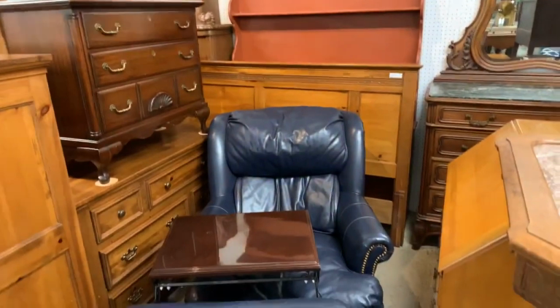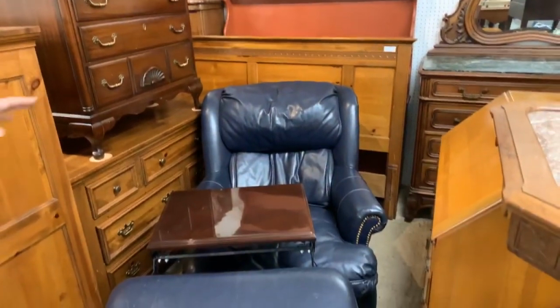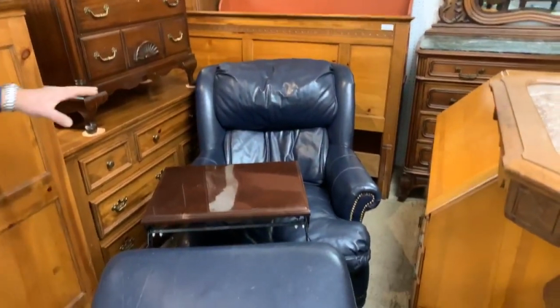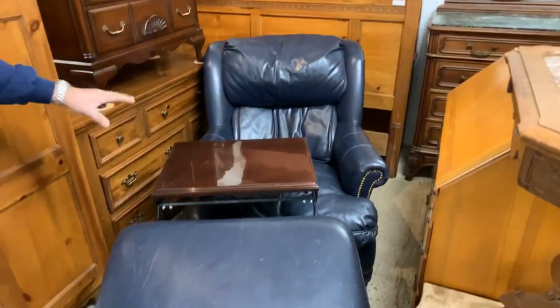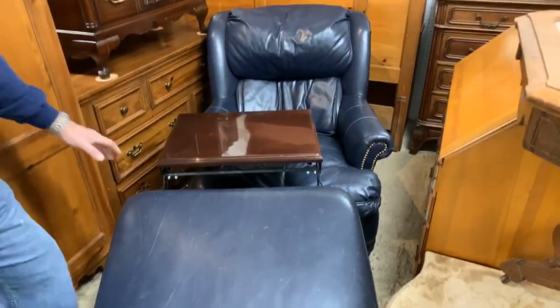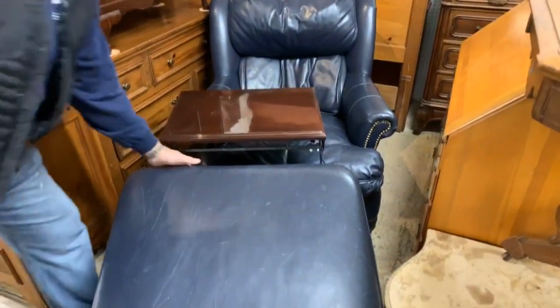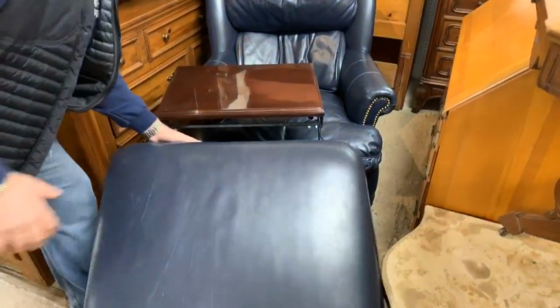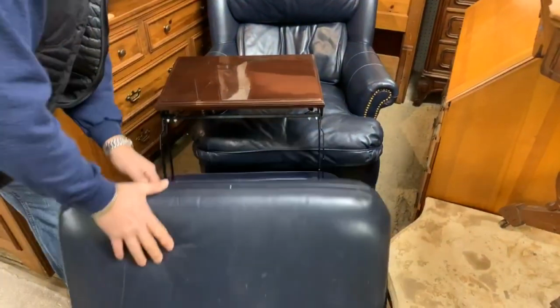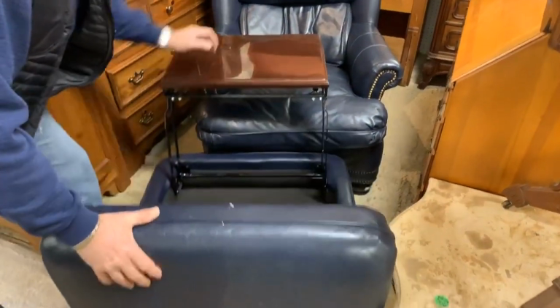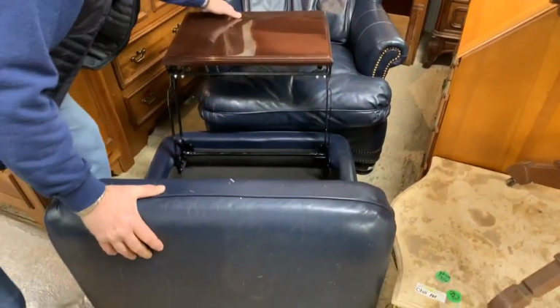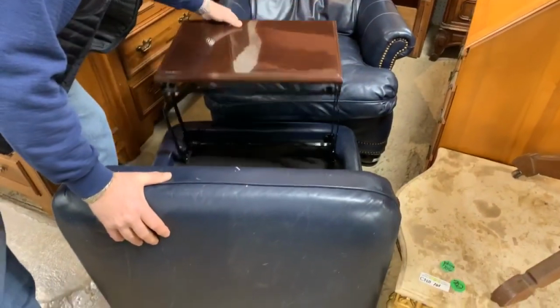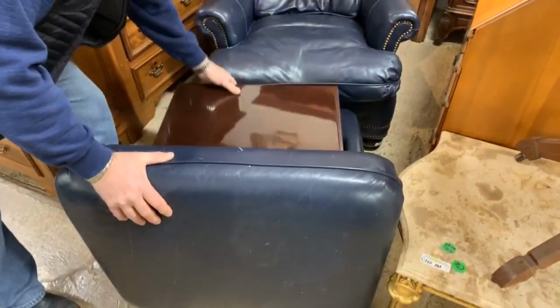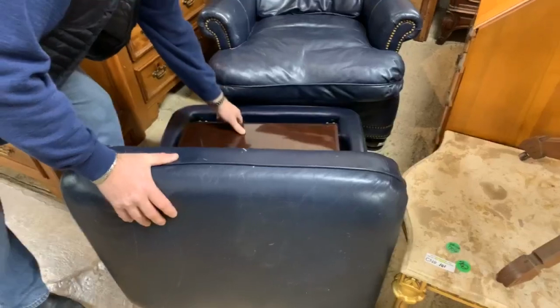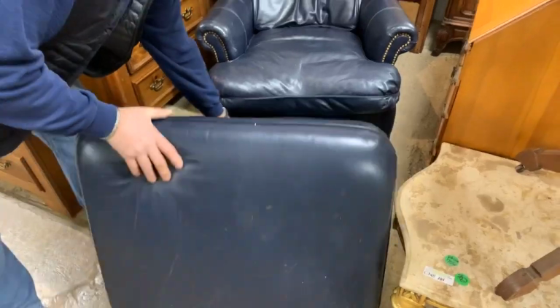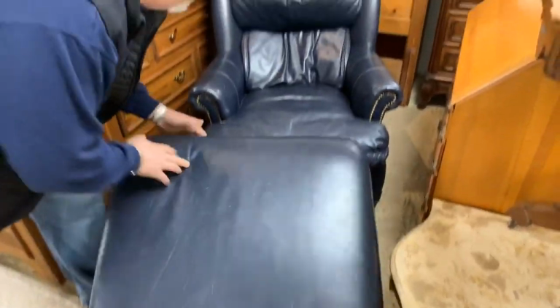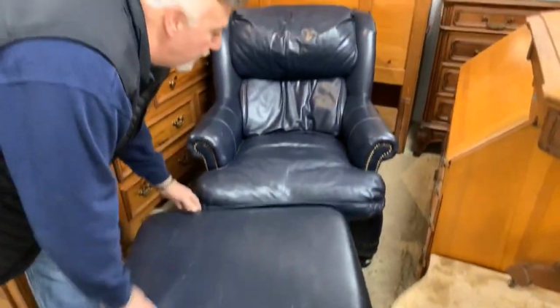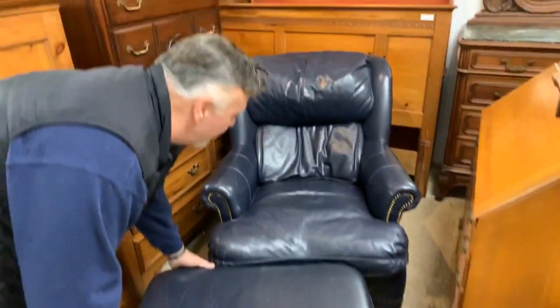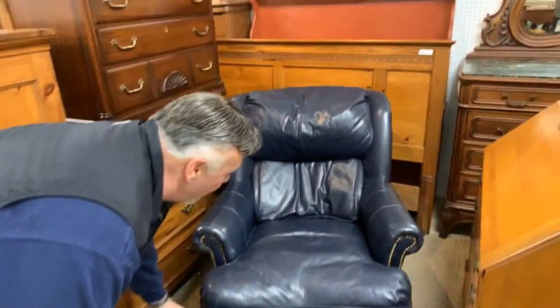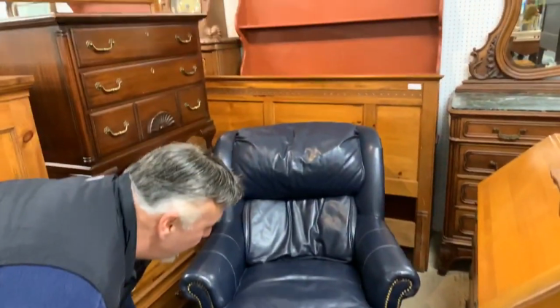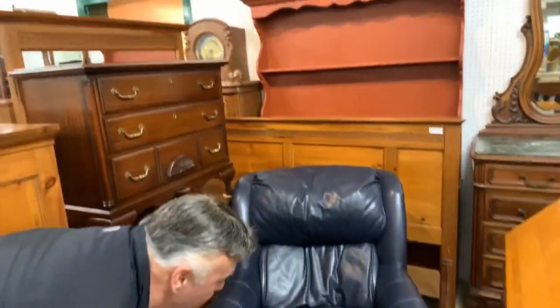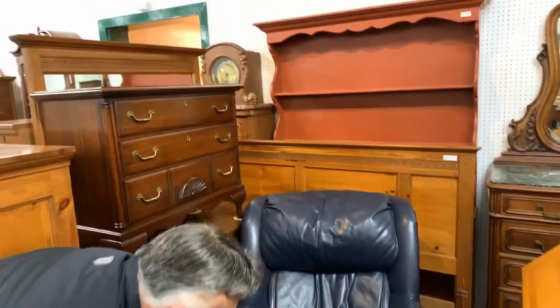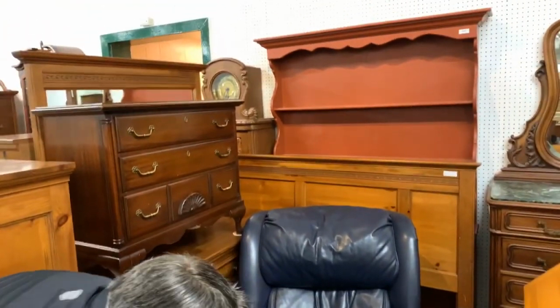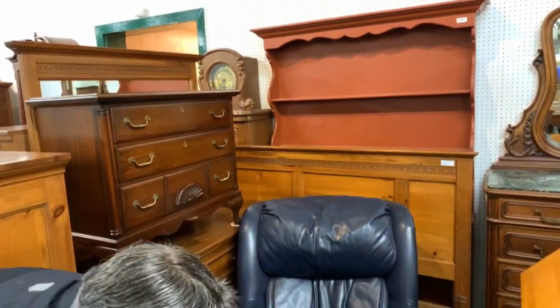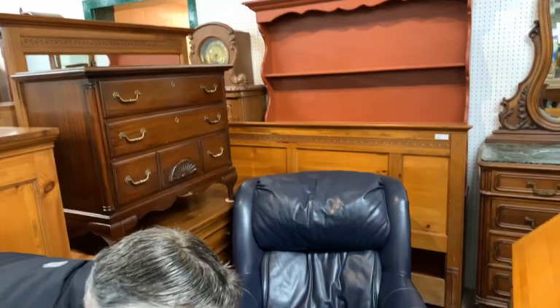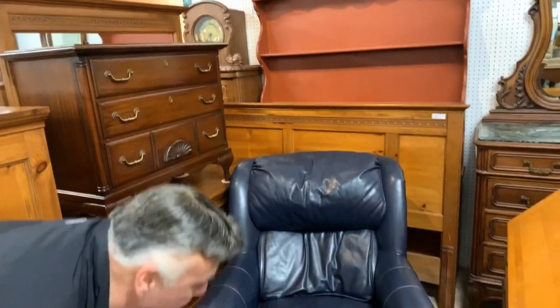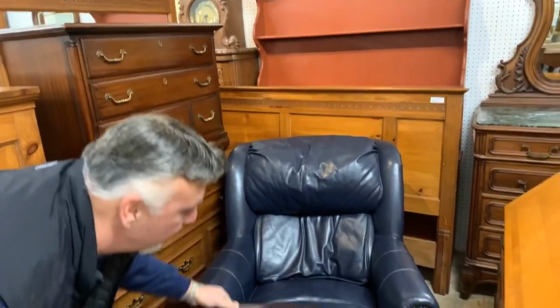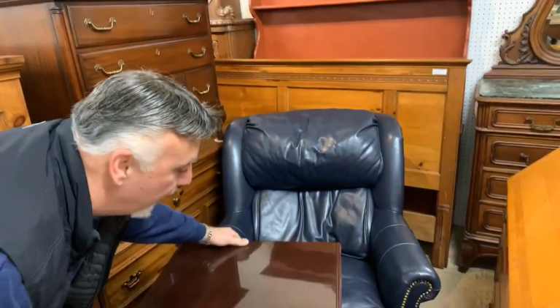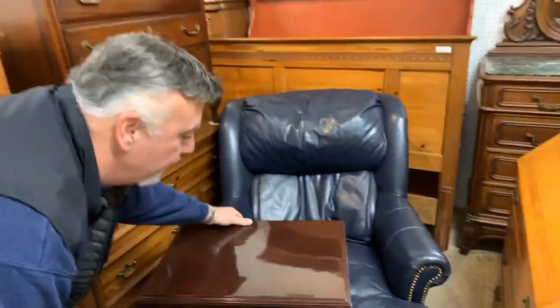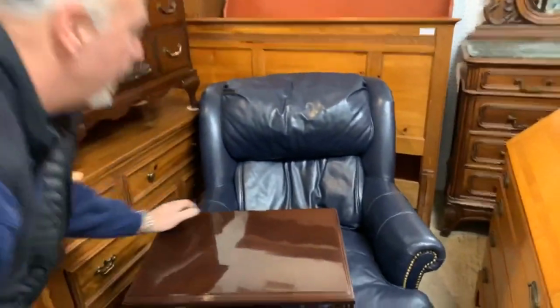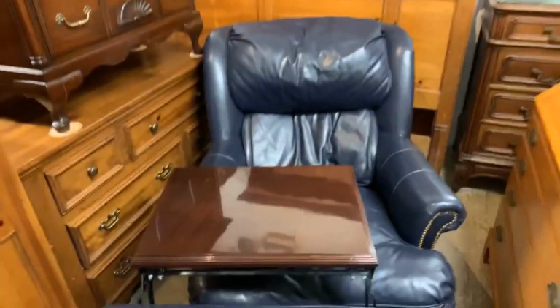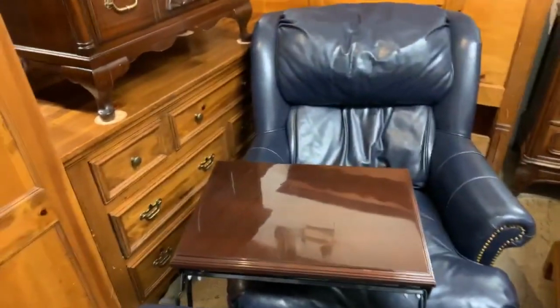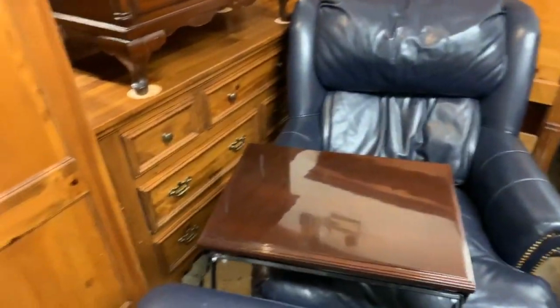This is a Hancock and Moore chair and ottoman with a self-storing table. Very expensive — nice model in a nice classic blue leather. What a nice chair and ottoman.